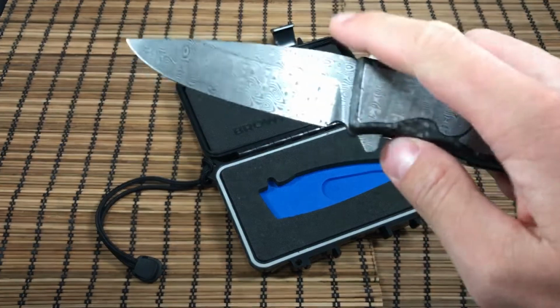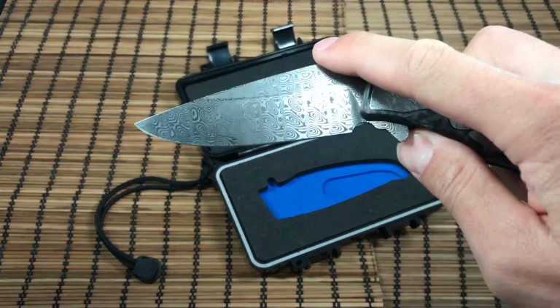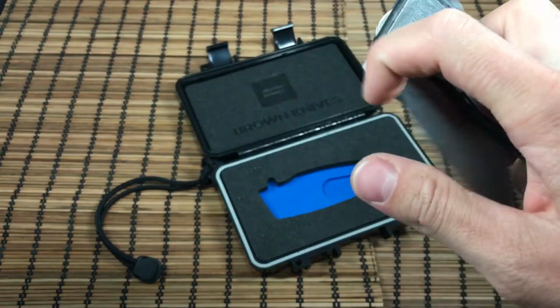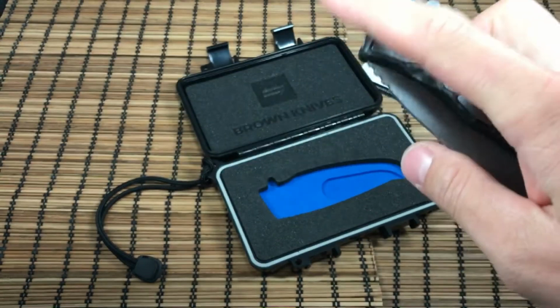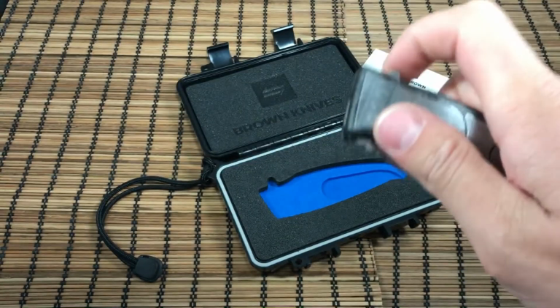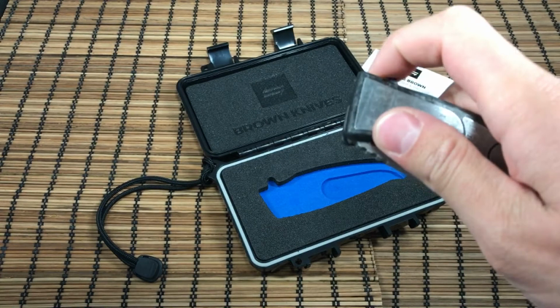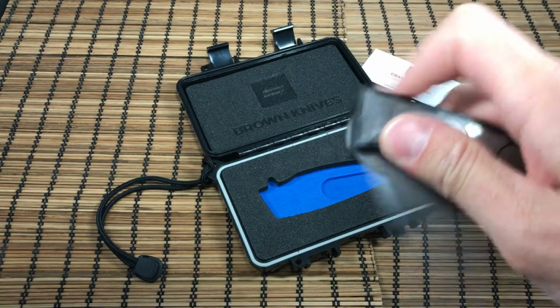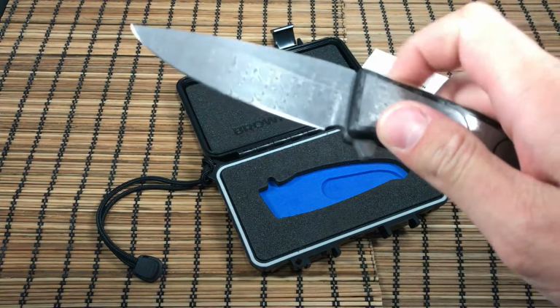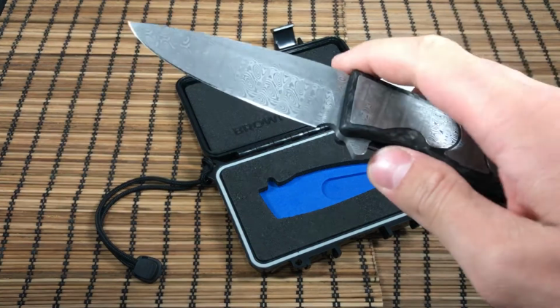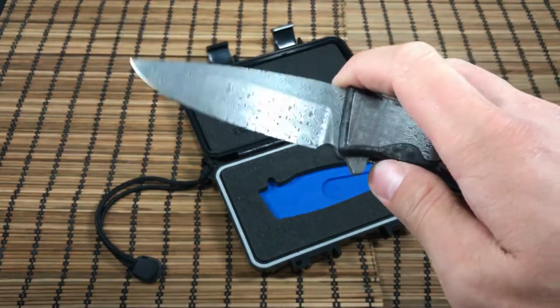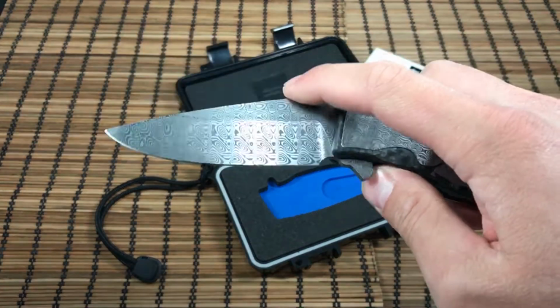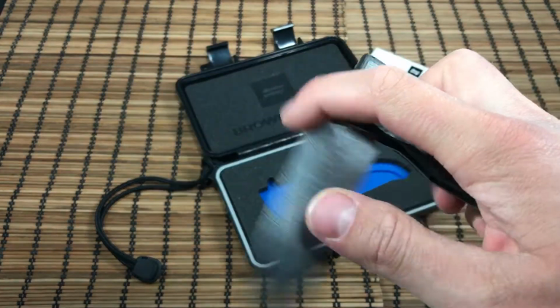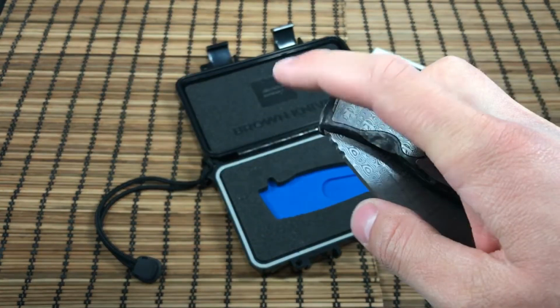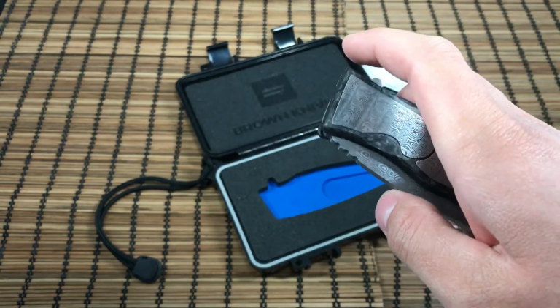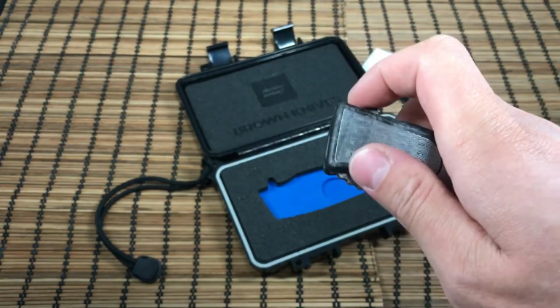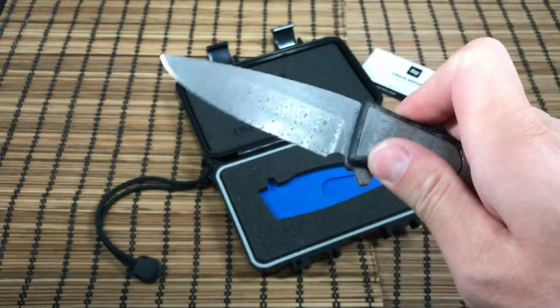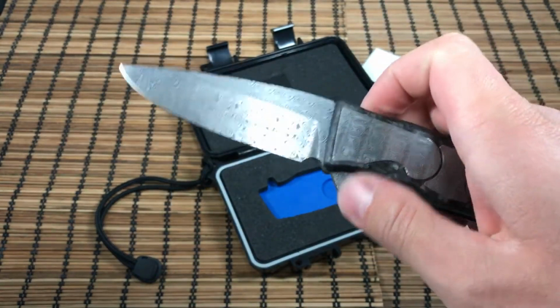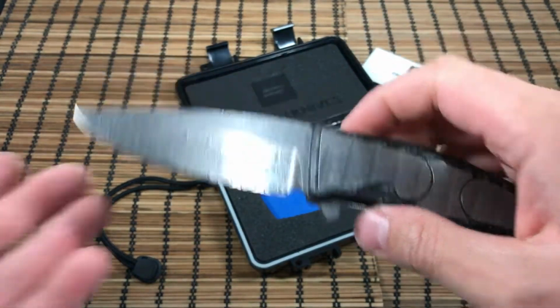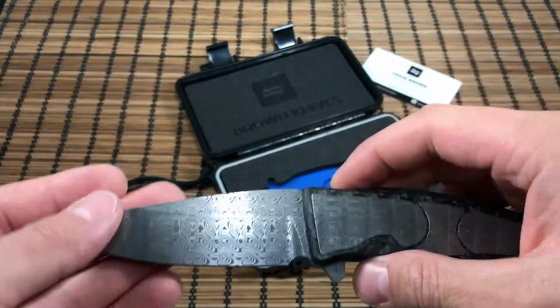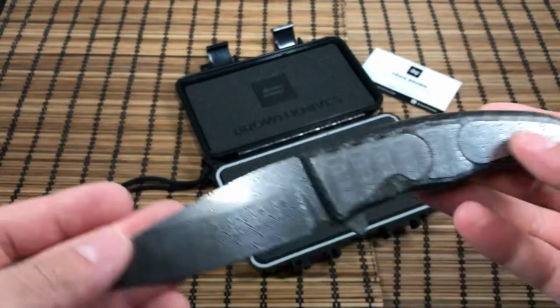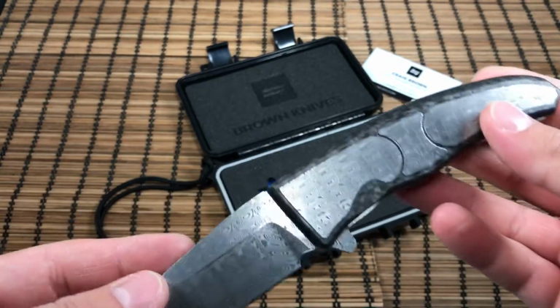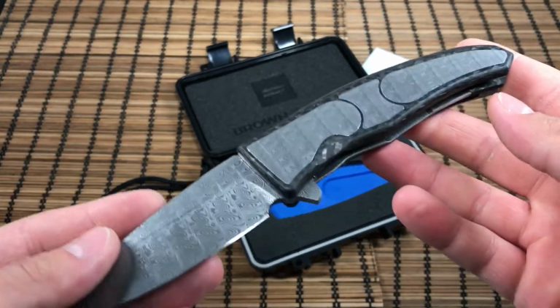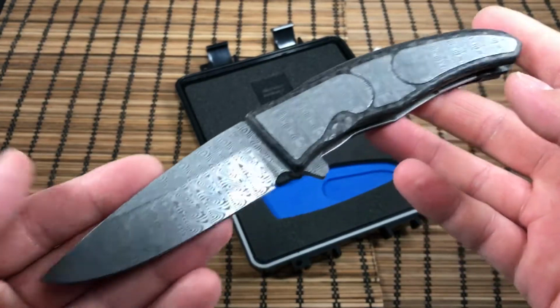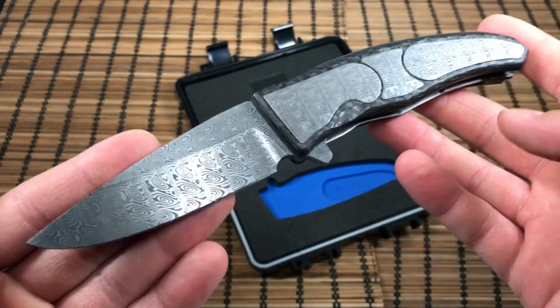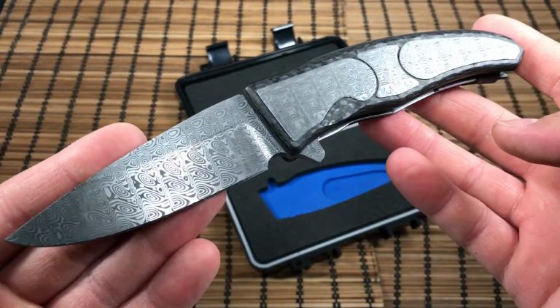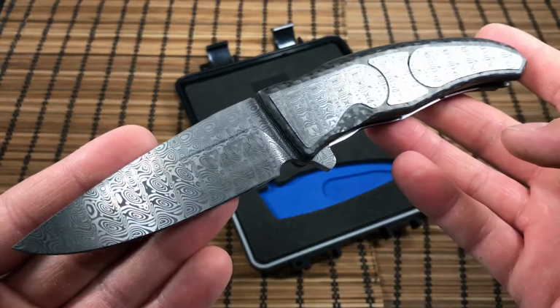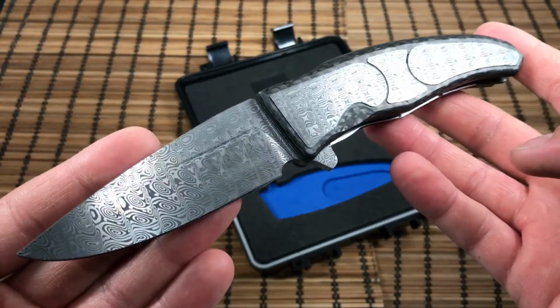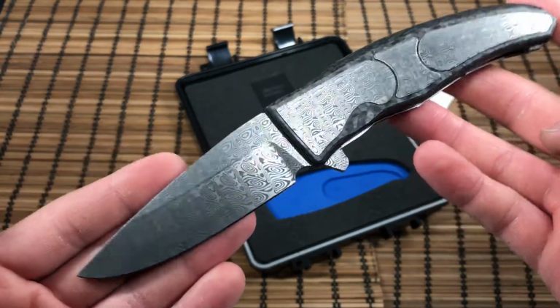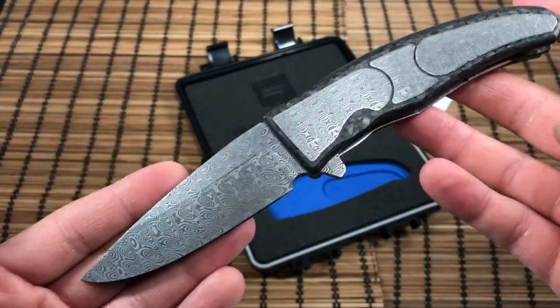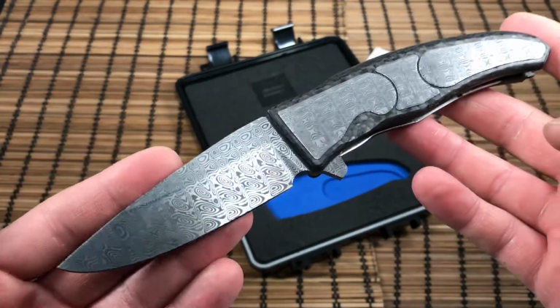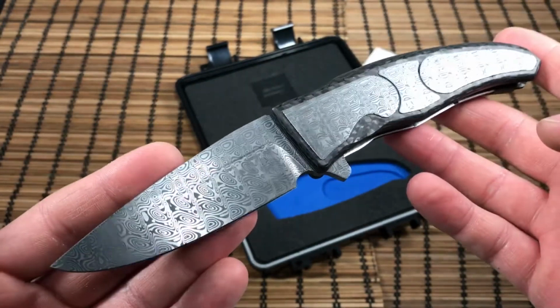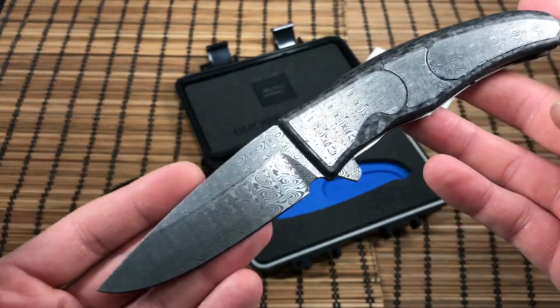The action is awesome. On the titanium builds the sound of the action really resonates, which I actually like. The carbon fiber seems to deaden that out, but it's still an amazing knife.